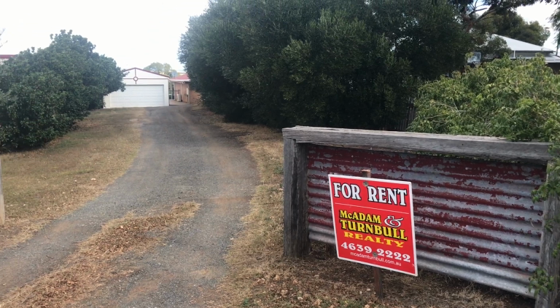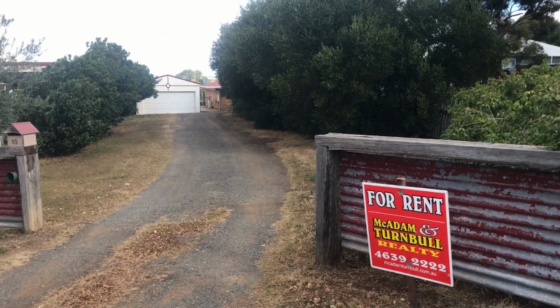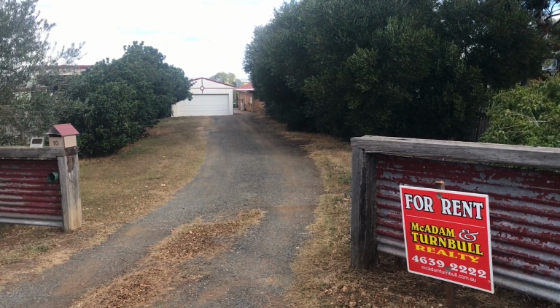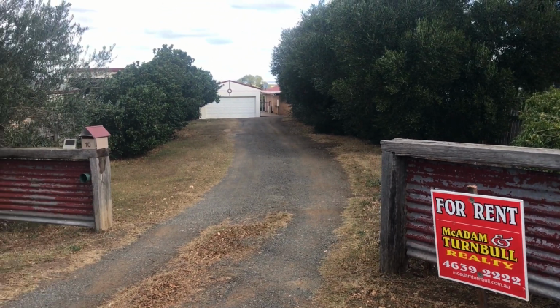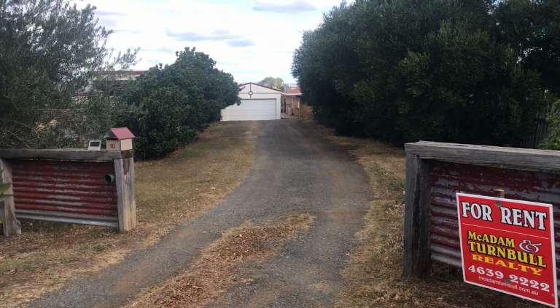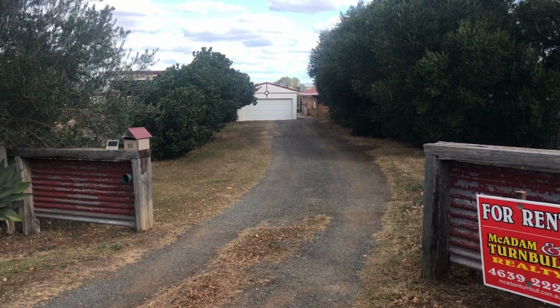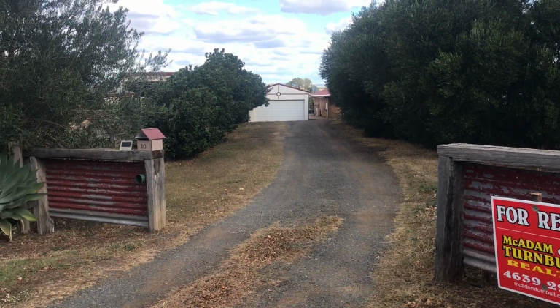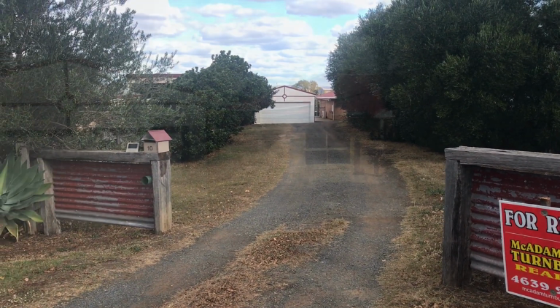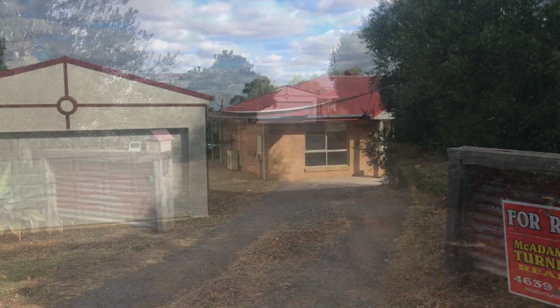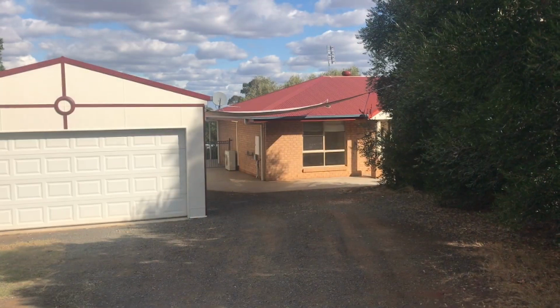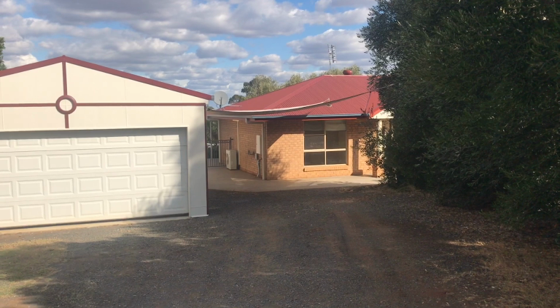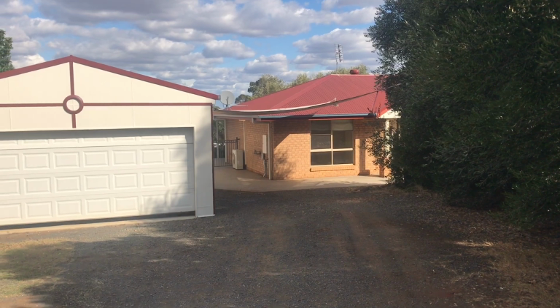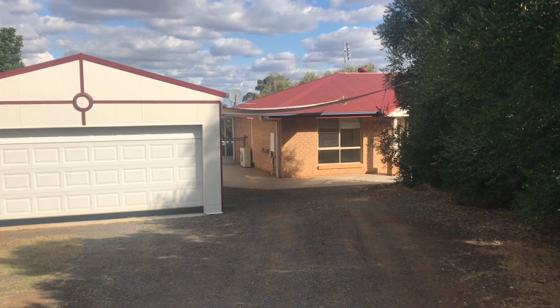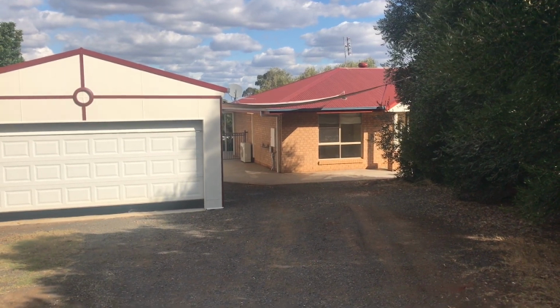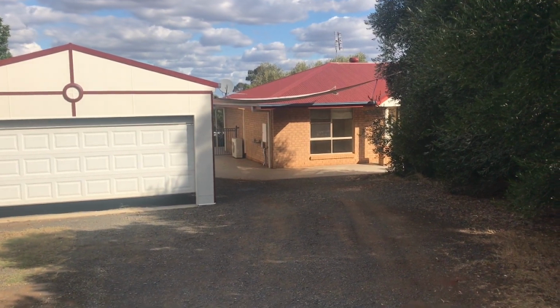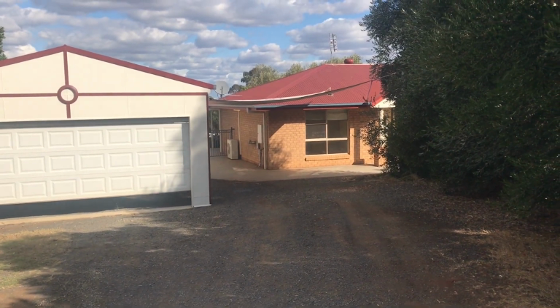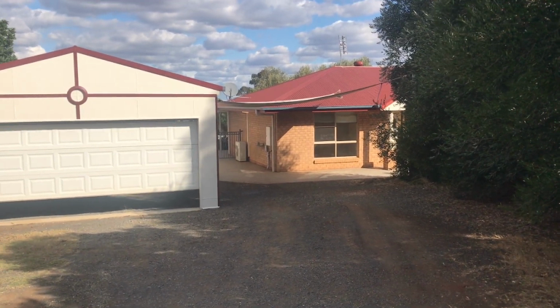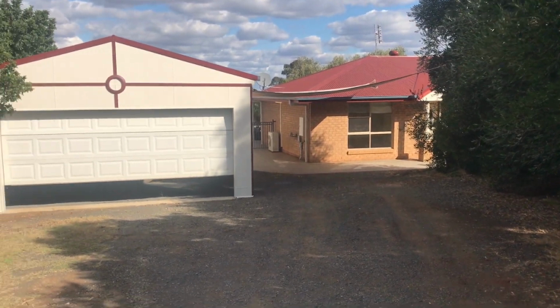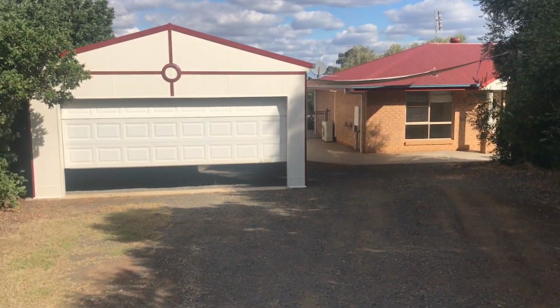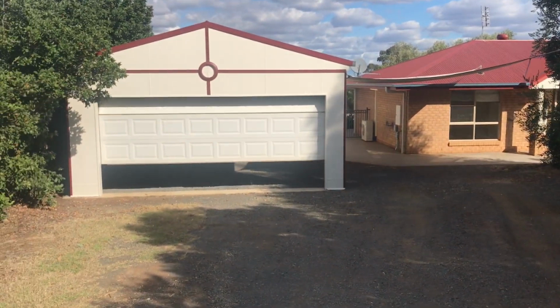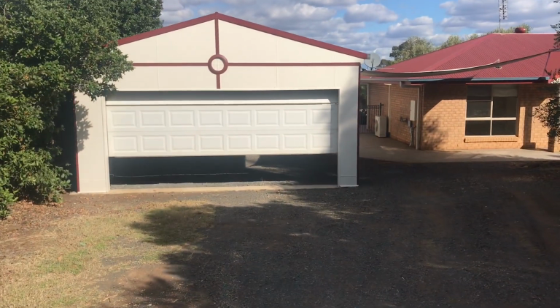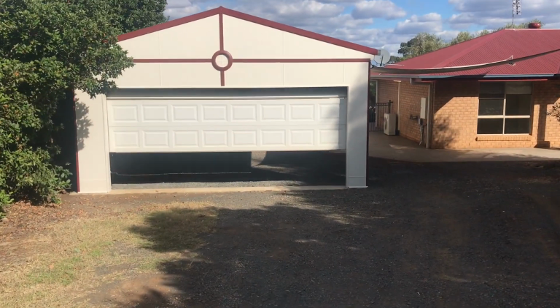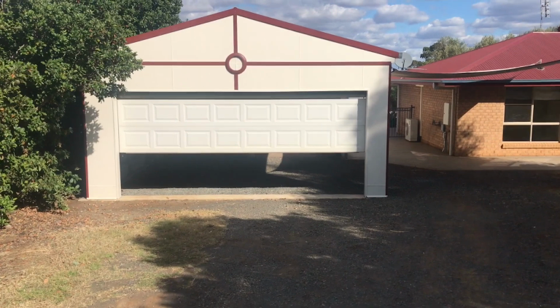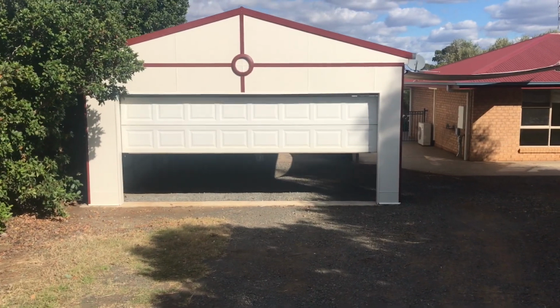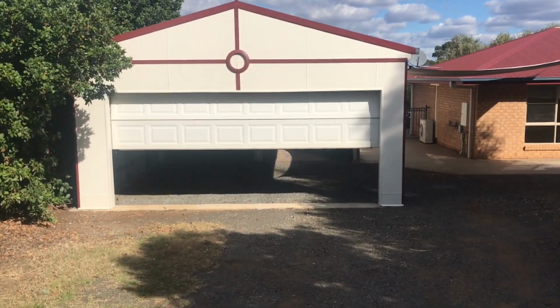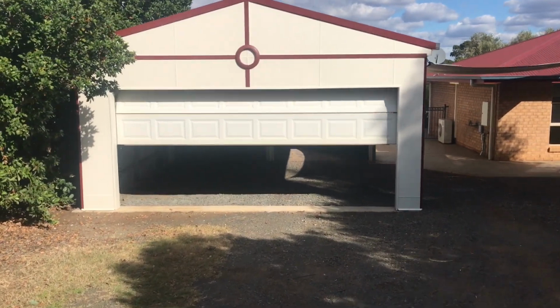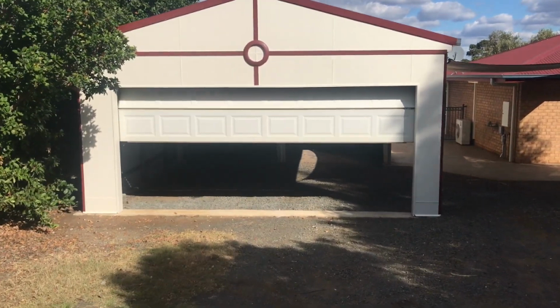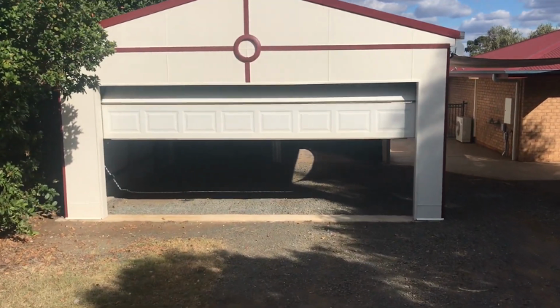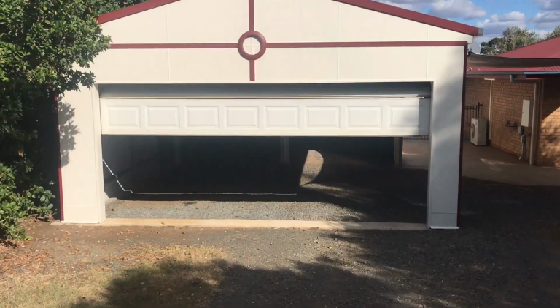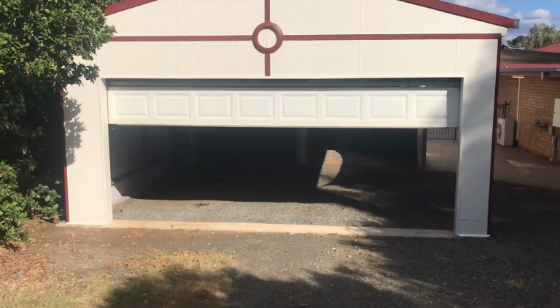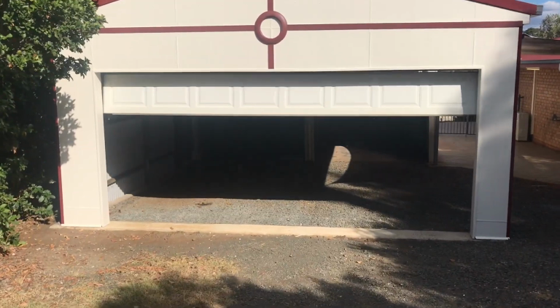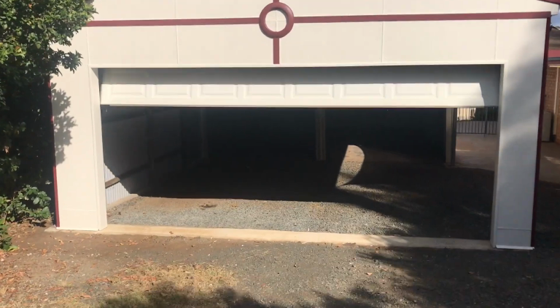Welcome to 10 Amy Court in Westbrook, for rent with Macadamon Turnbull Realty. Before we go inside the four bedroom home, let me show you the double carport, which then leads to the double garage and workshop area.